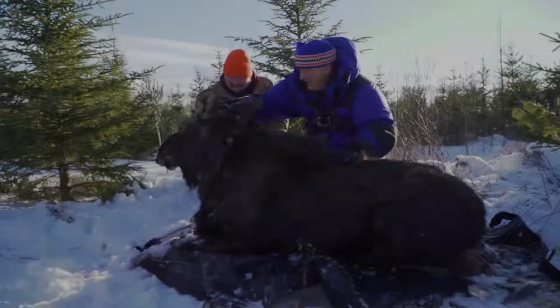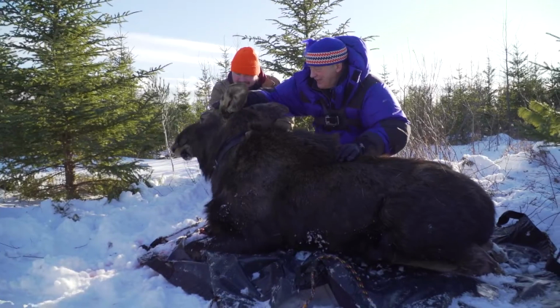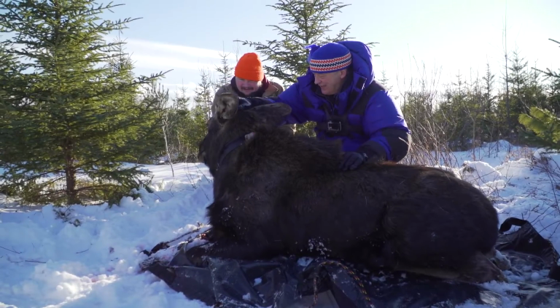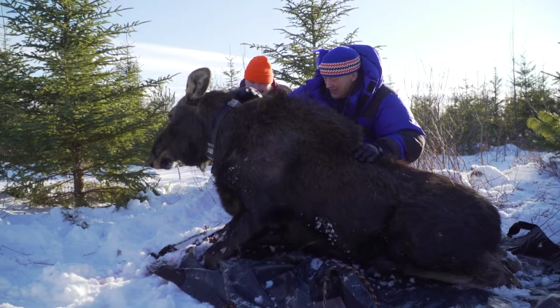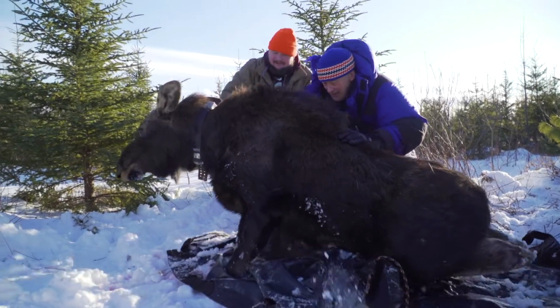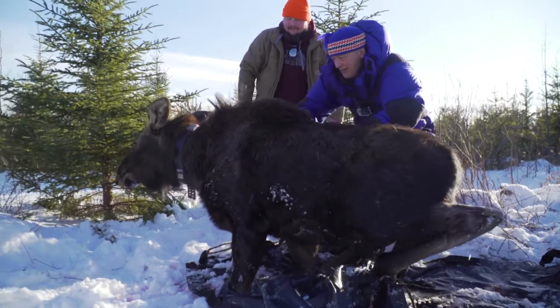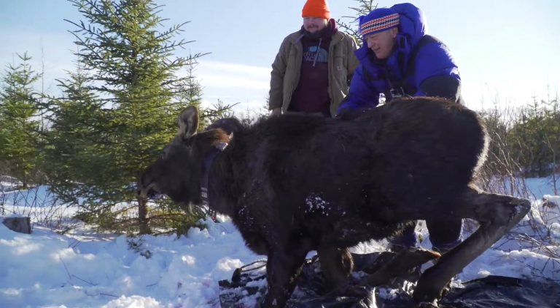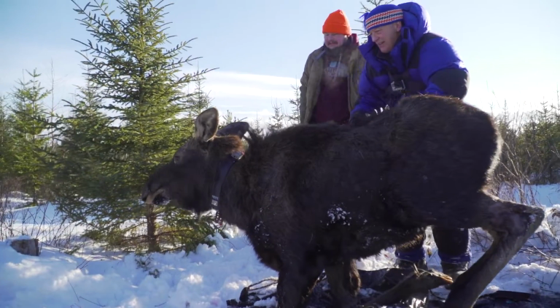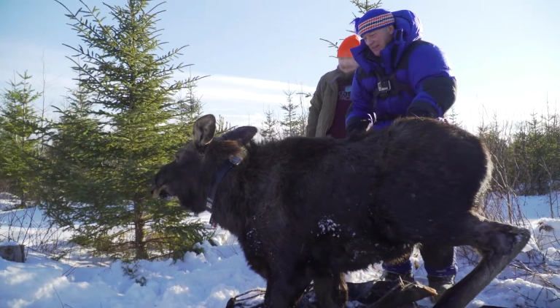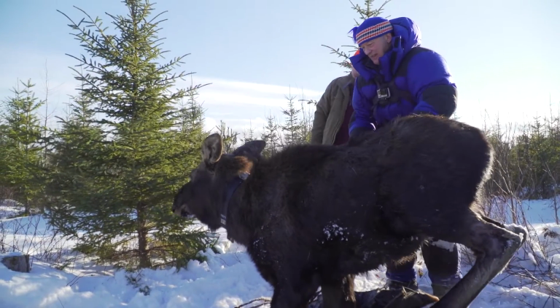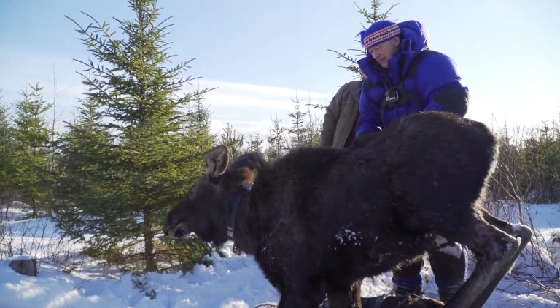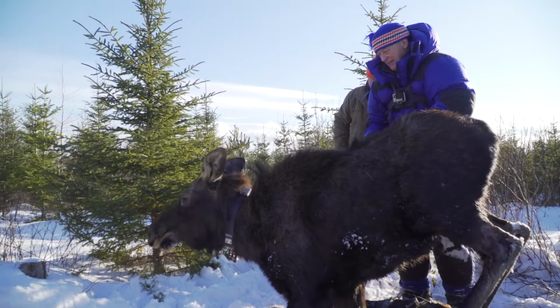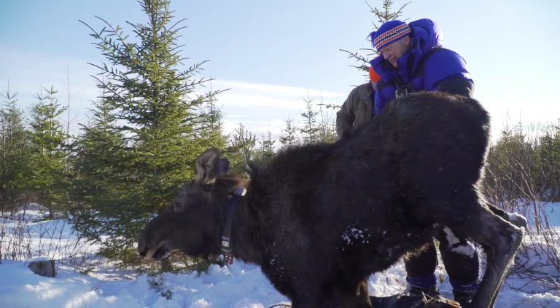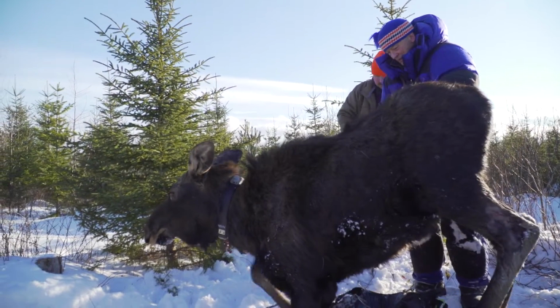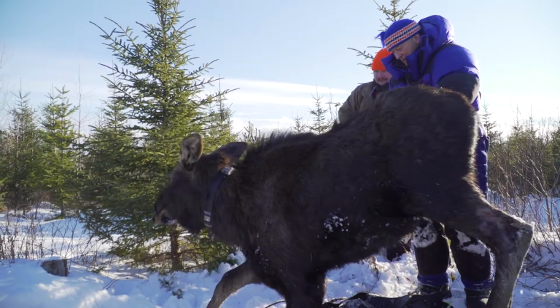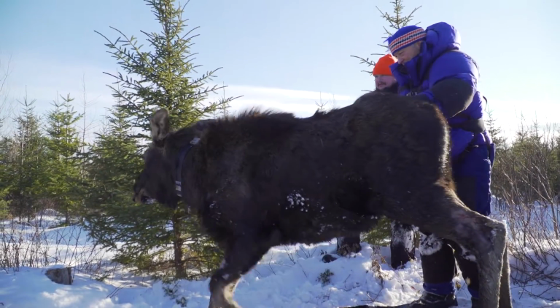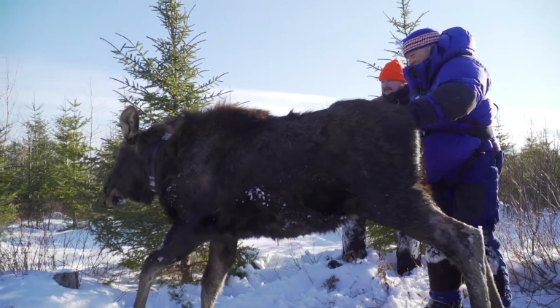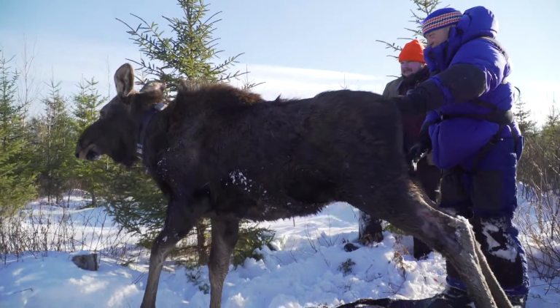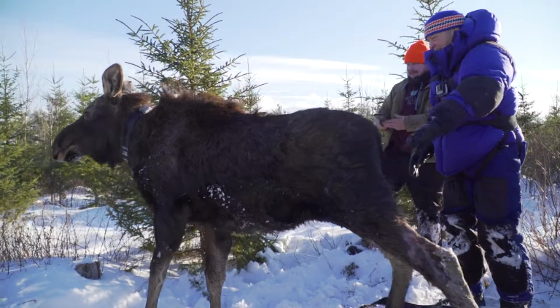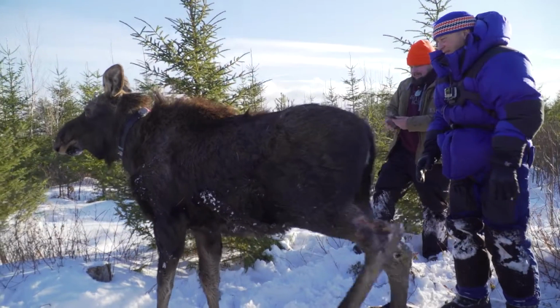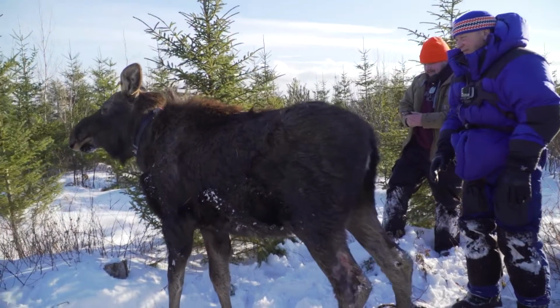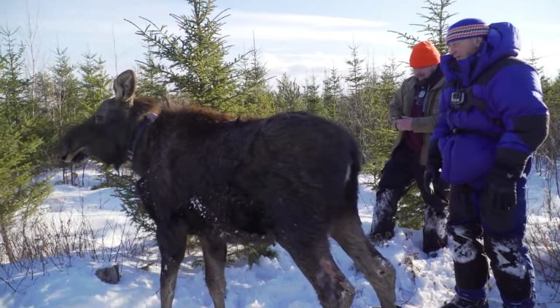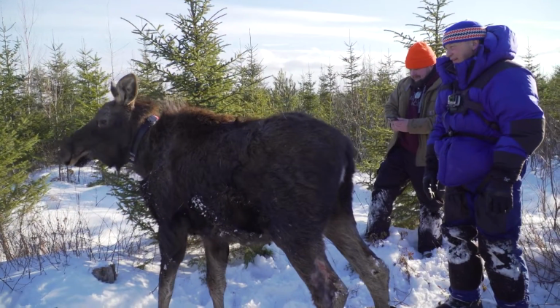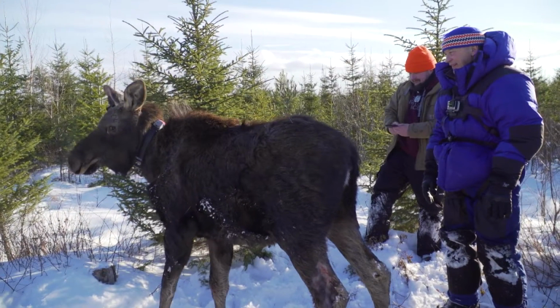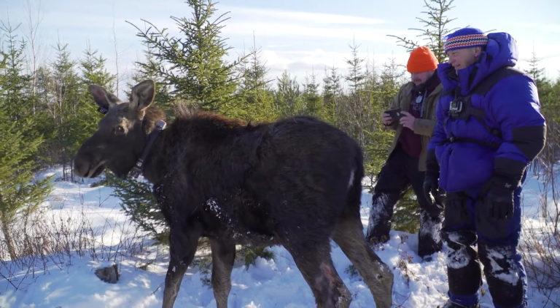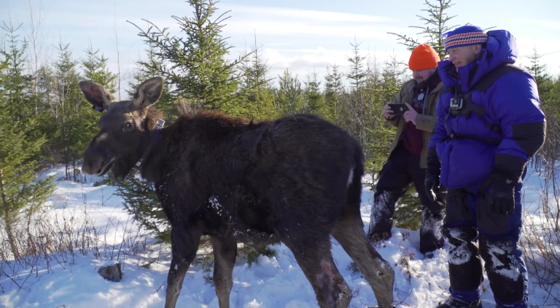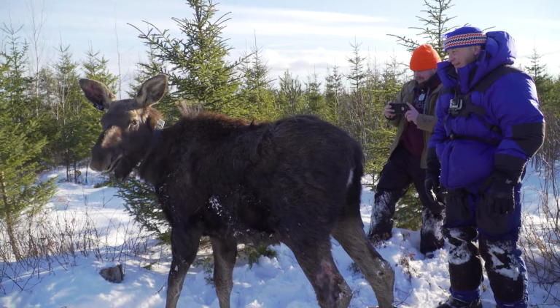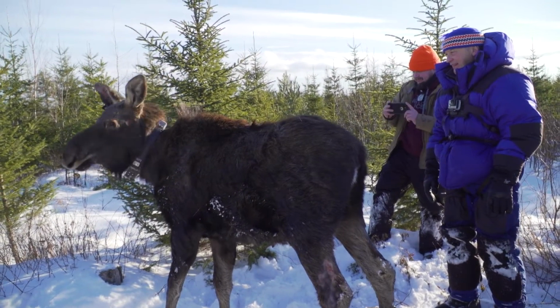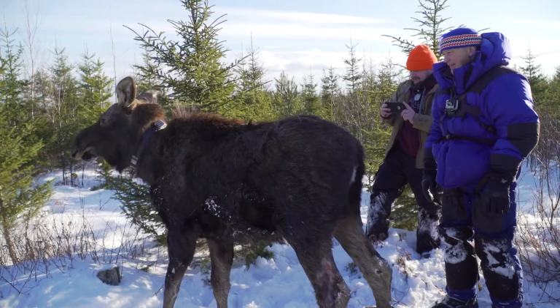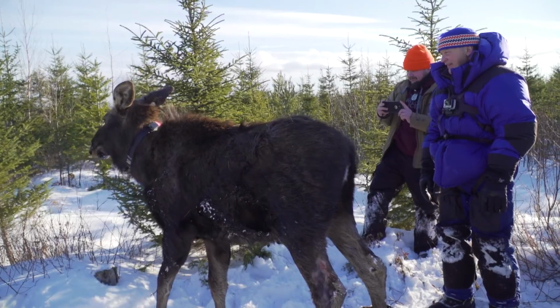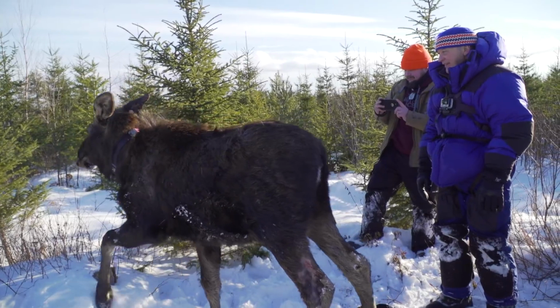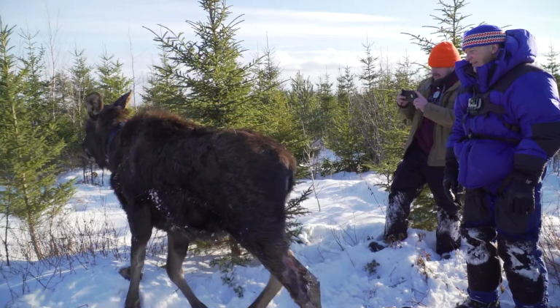It's always a happy sight to see the moose calf running away and trying to find its mother. Normally, within hours or even minutes in some locations, they can join together.